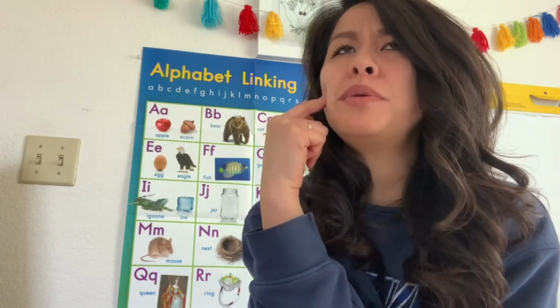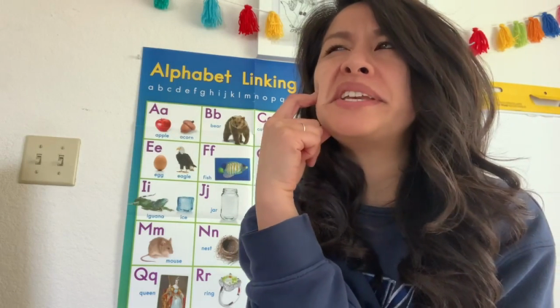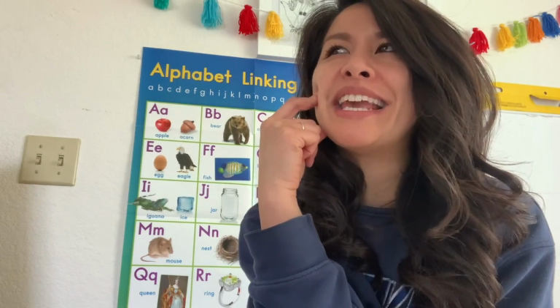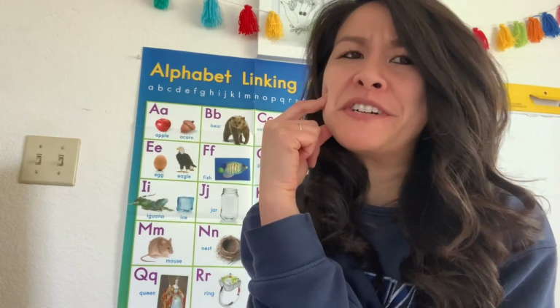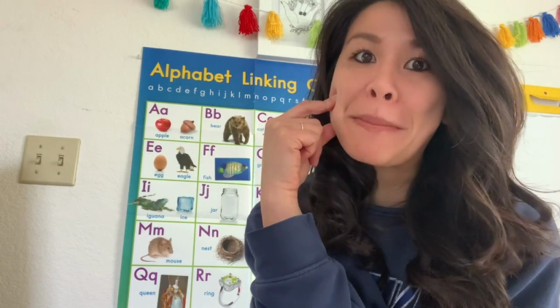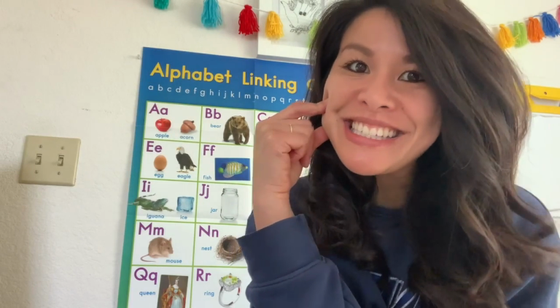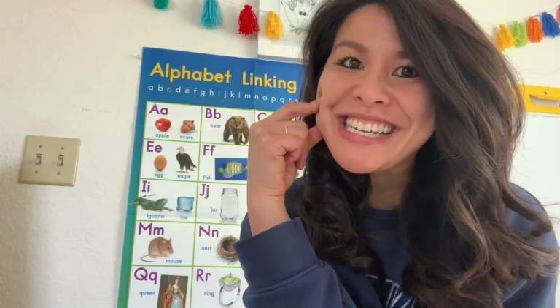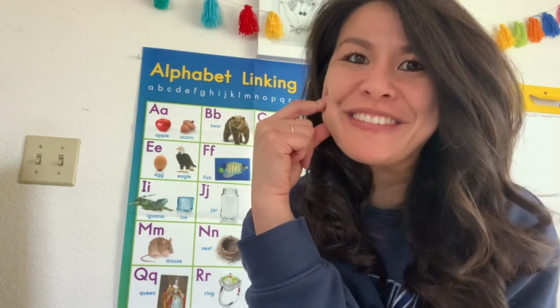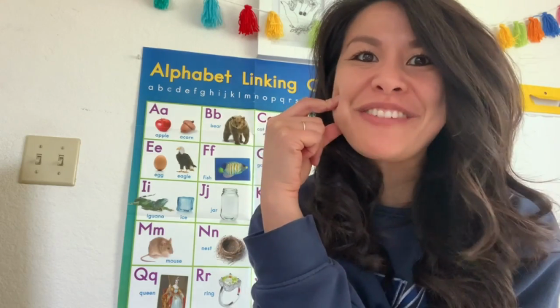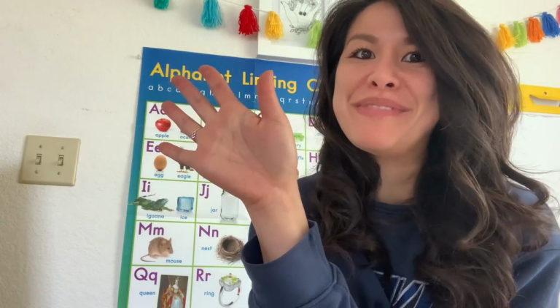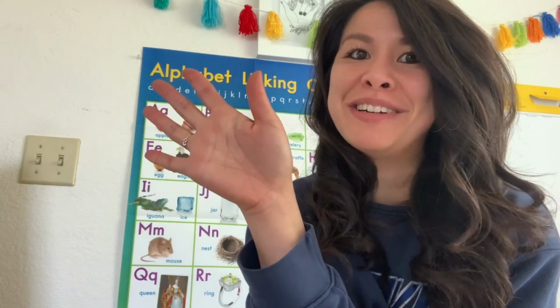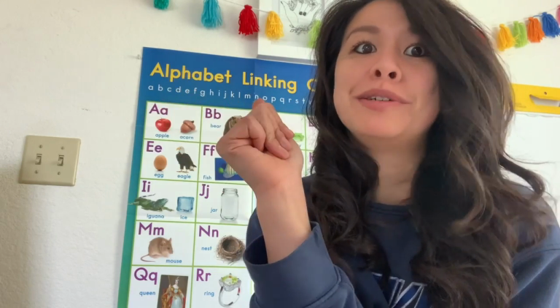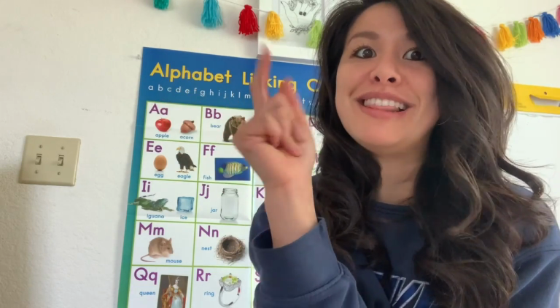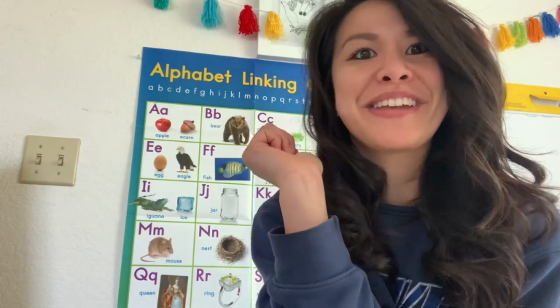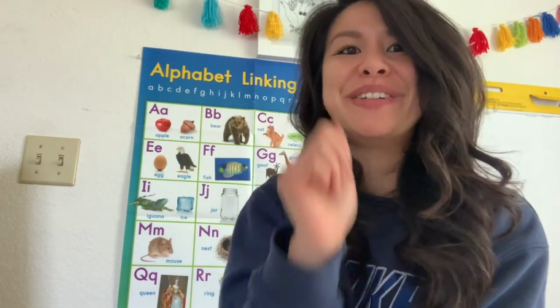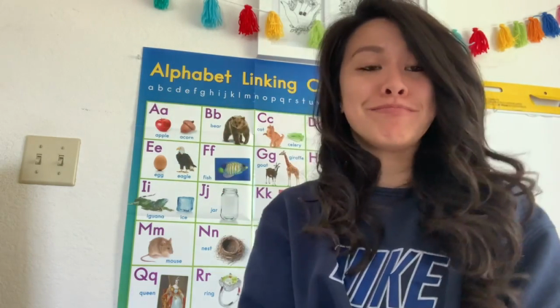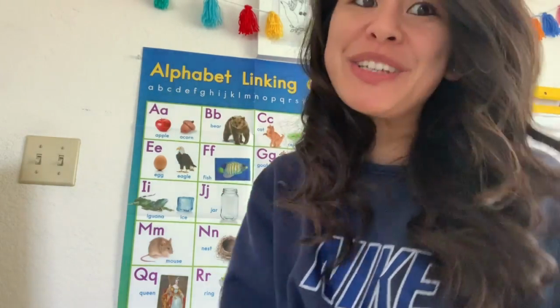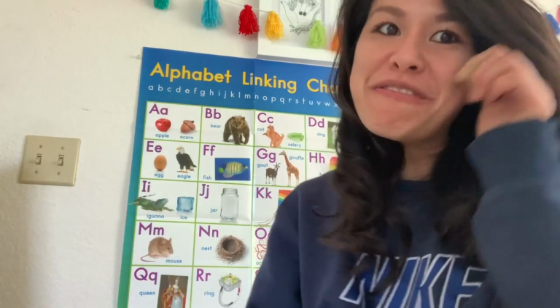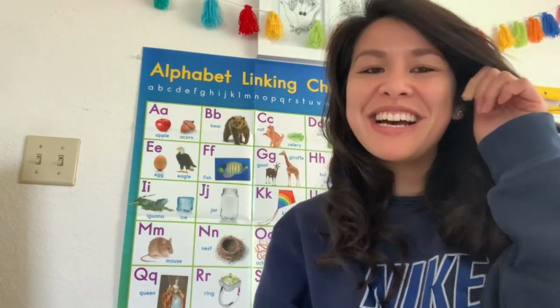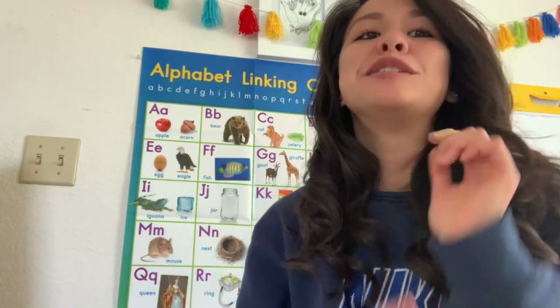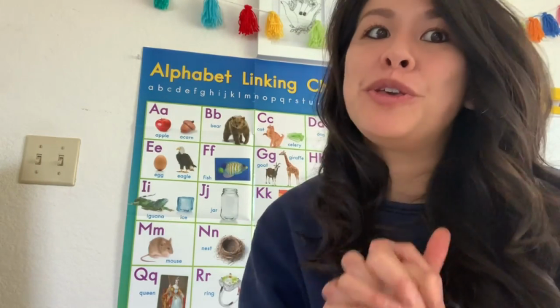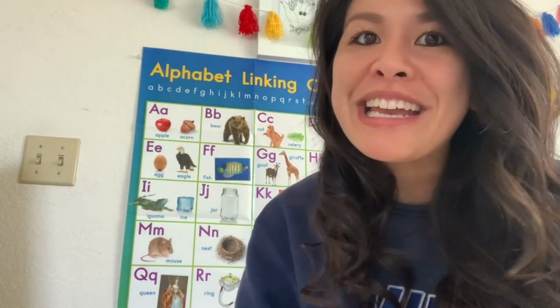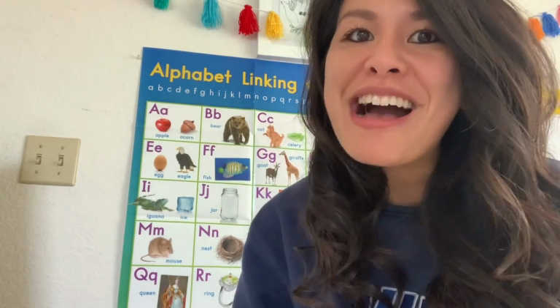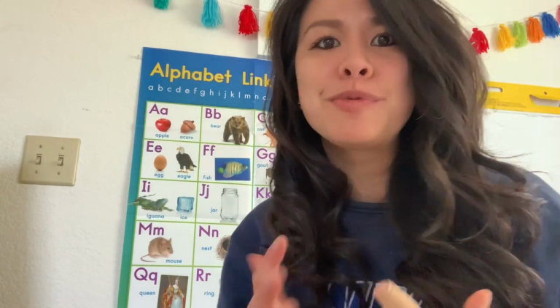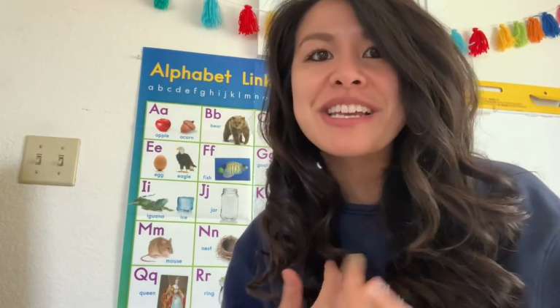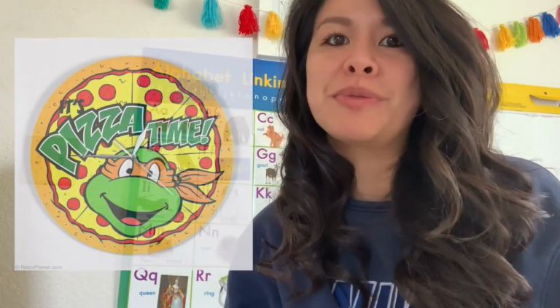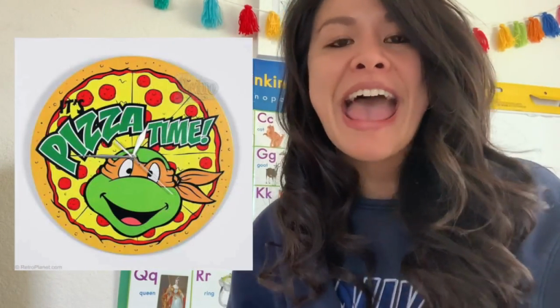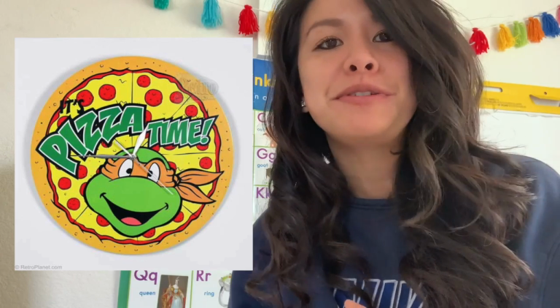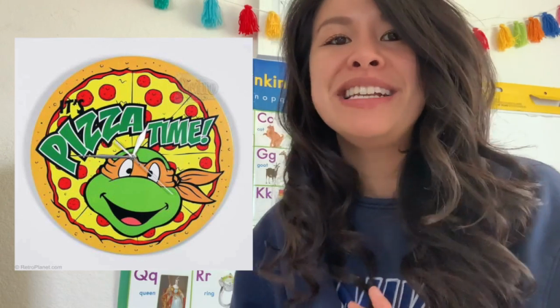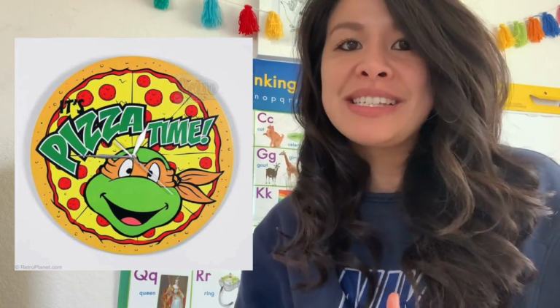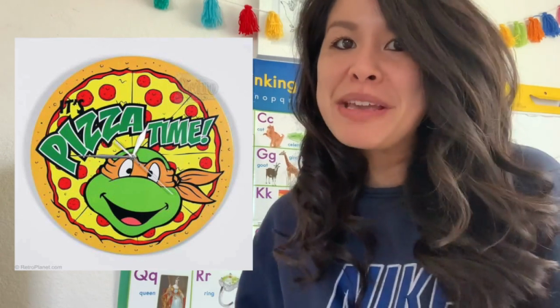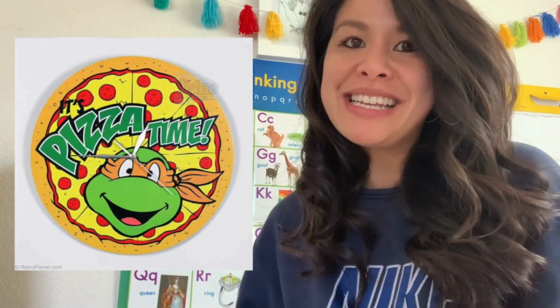I was thinking of cooking pizza tonight. Raise your hand if you like pizza. Oh, I see lots of hands going up. Me too, I love pizza. So you are in luck because we're actually going to get to read a how-to book teaching us how to make pizza today.